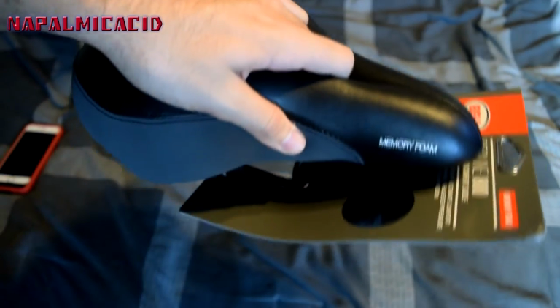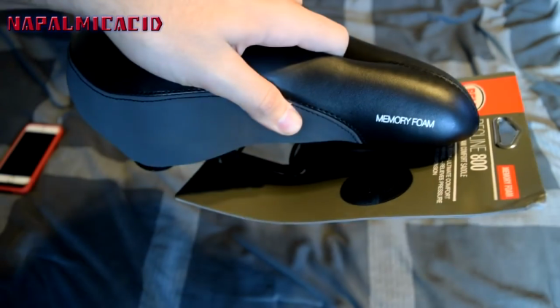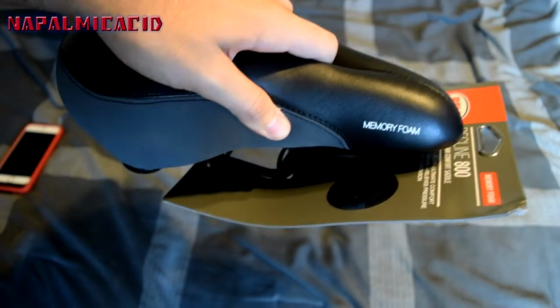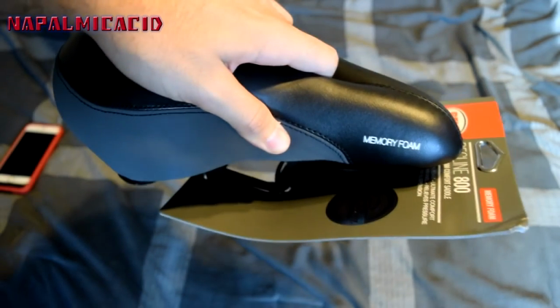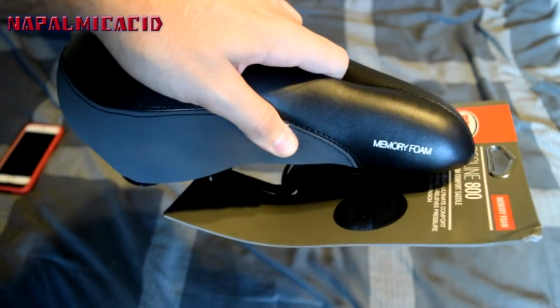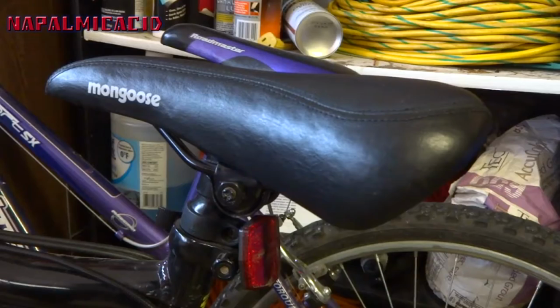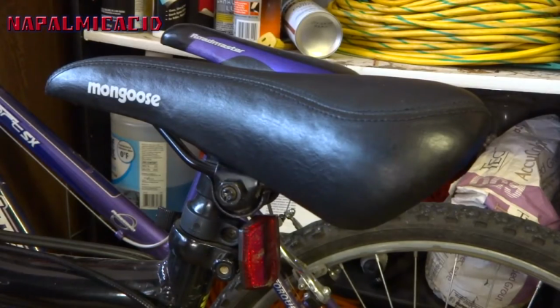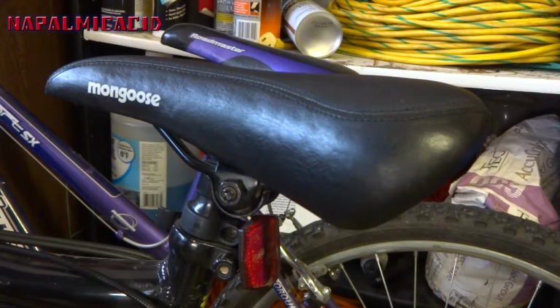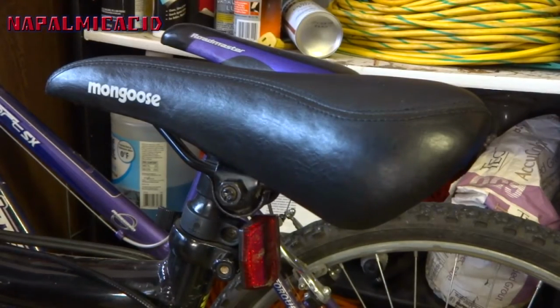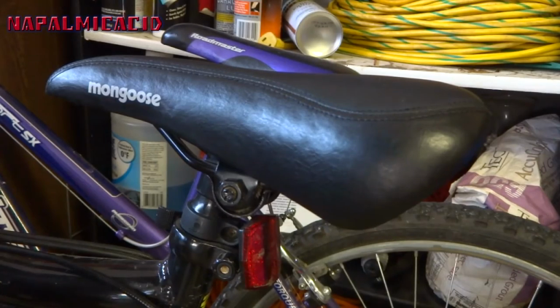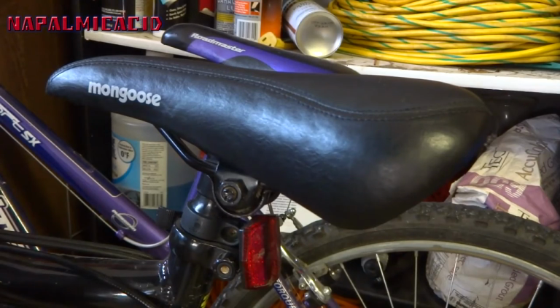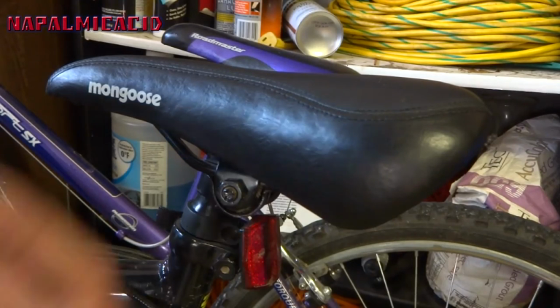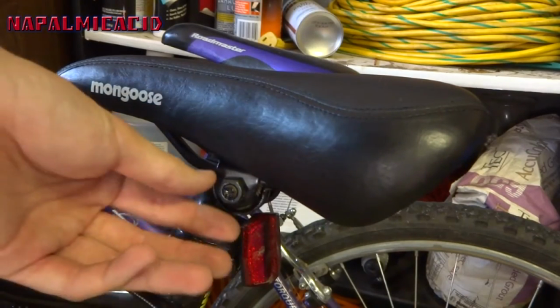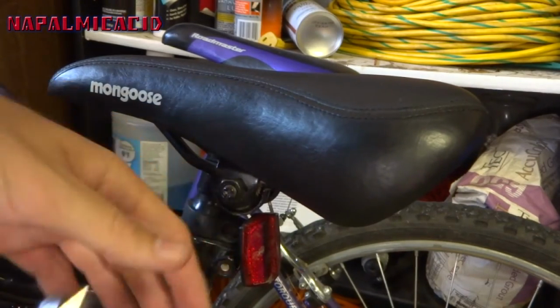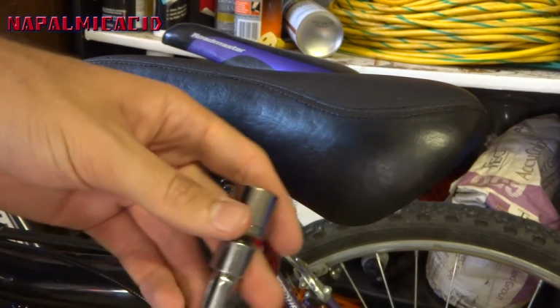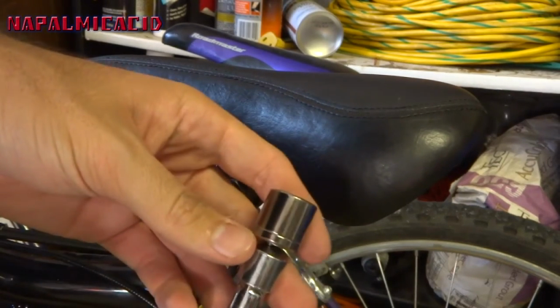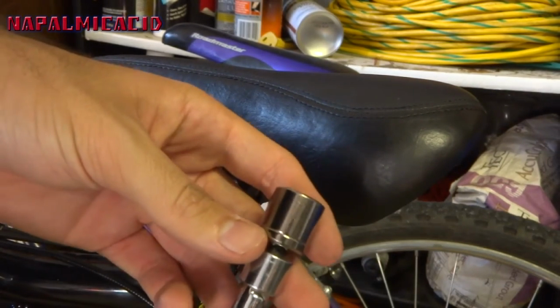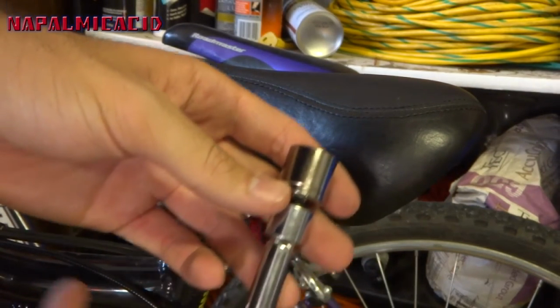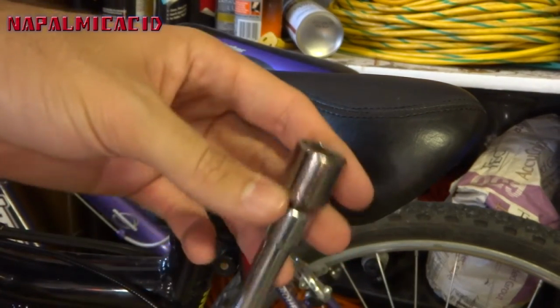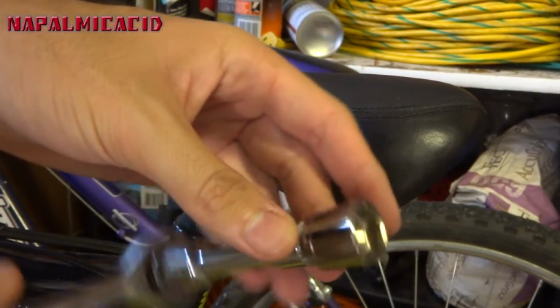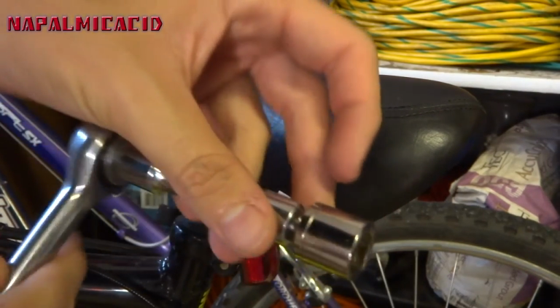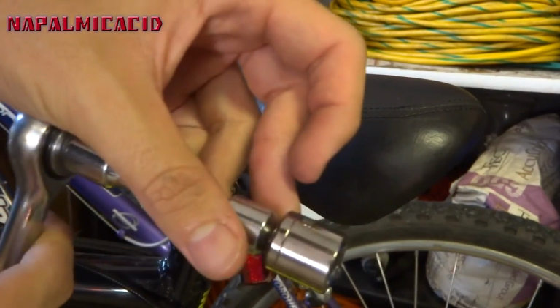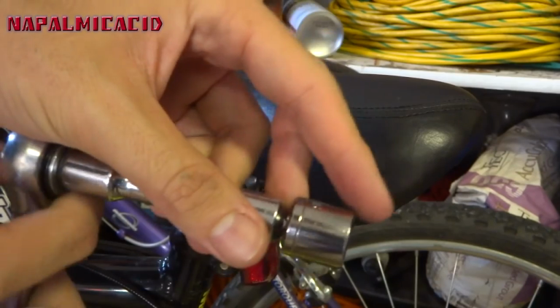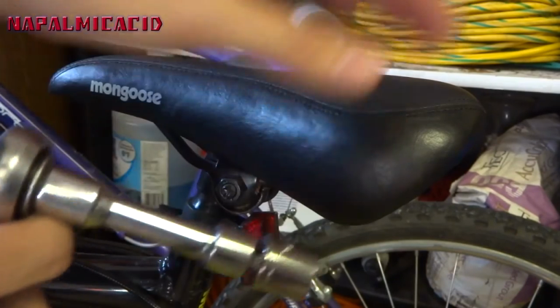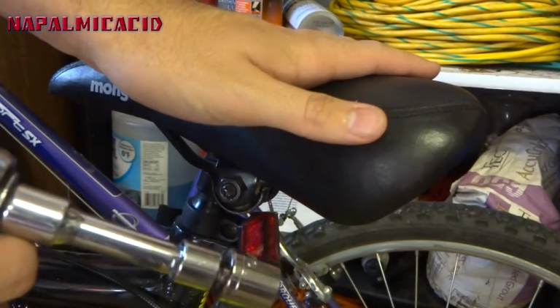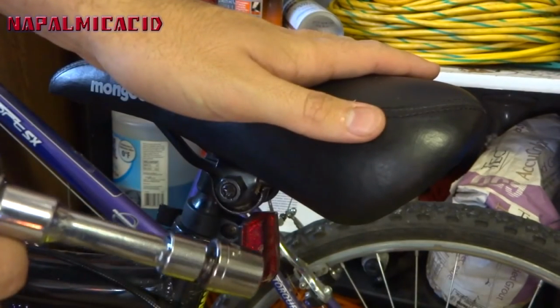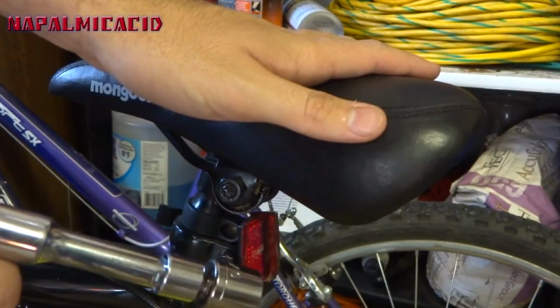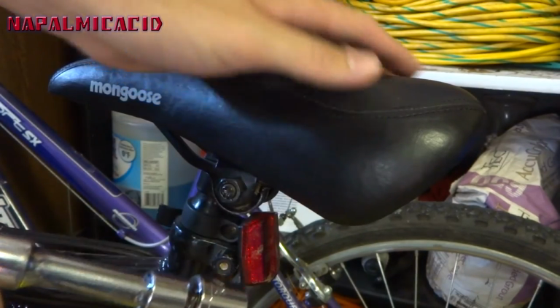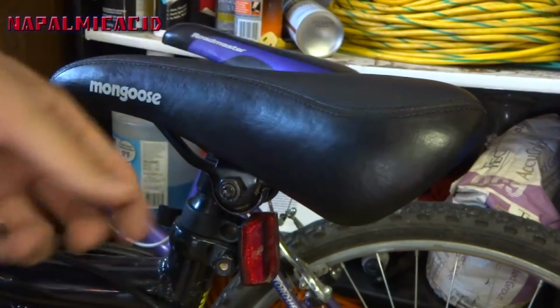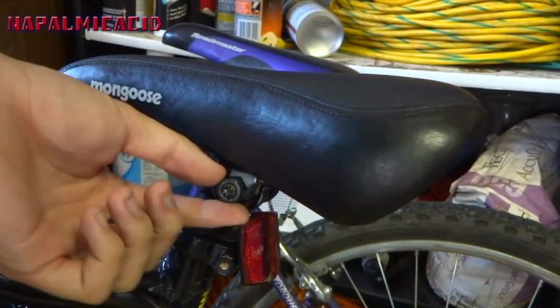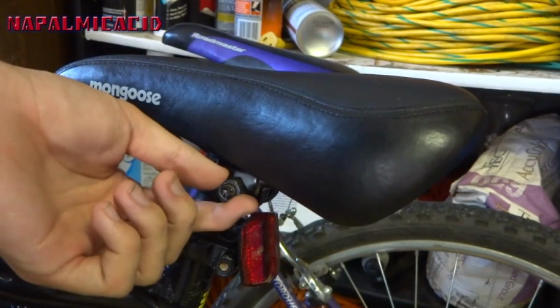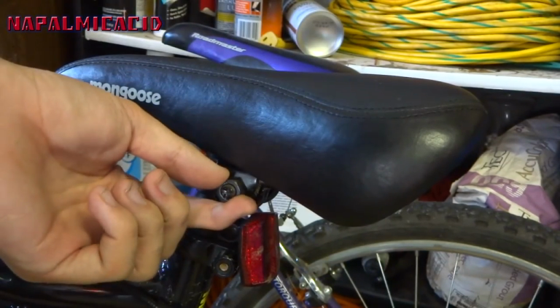Let's go ahead and install this. Here's the old seat. All you have to do on each side is get a 9/16th inch wrench — at least that's the one I'm using for my bike, it varies bike to bike — and unscrew the bolt.